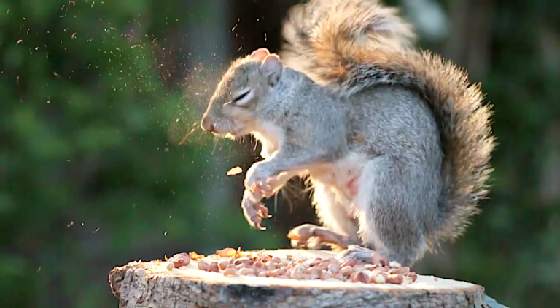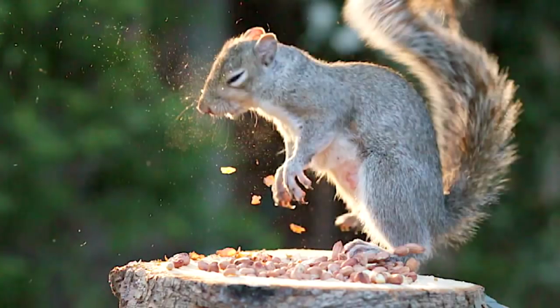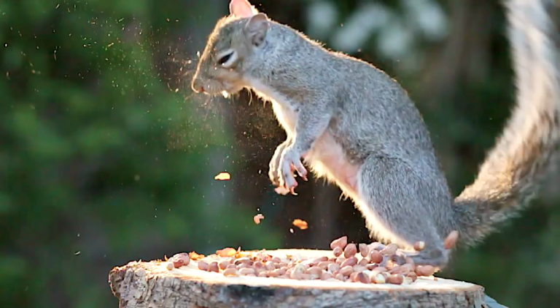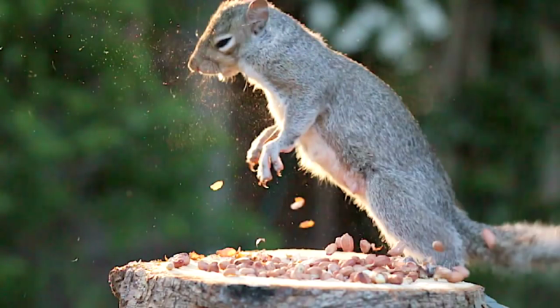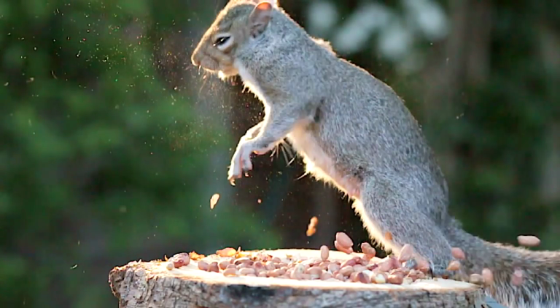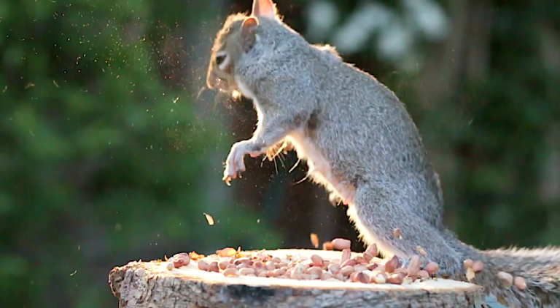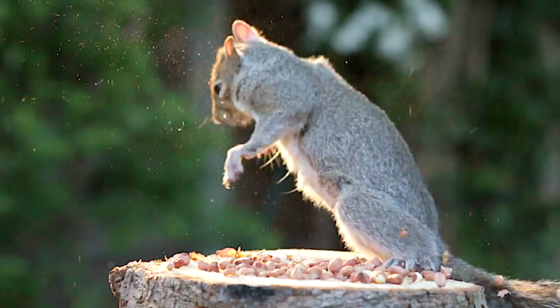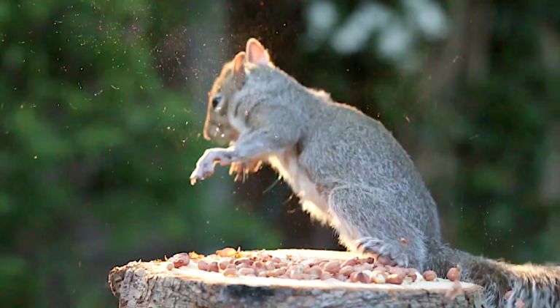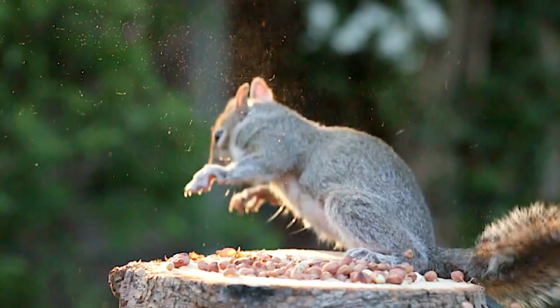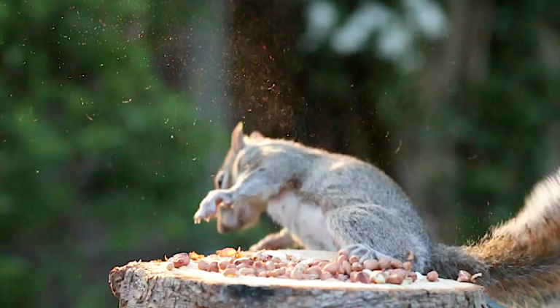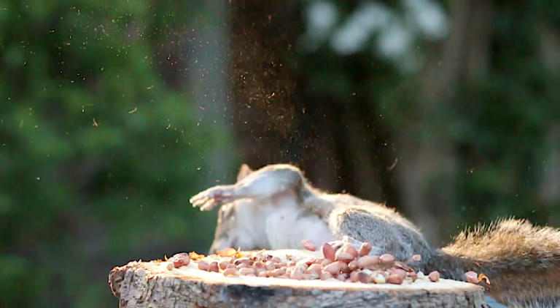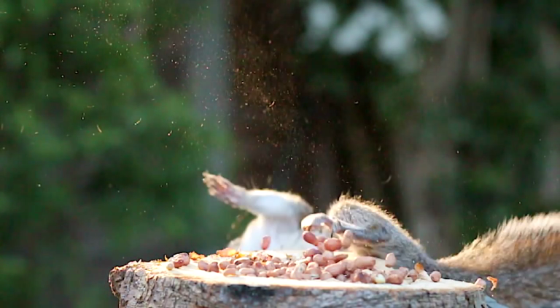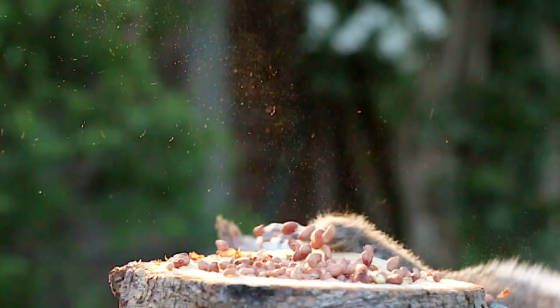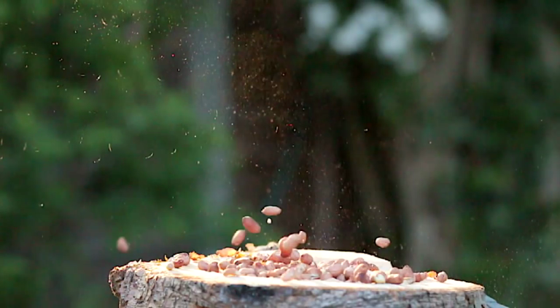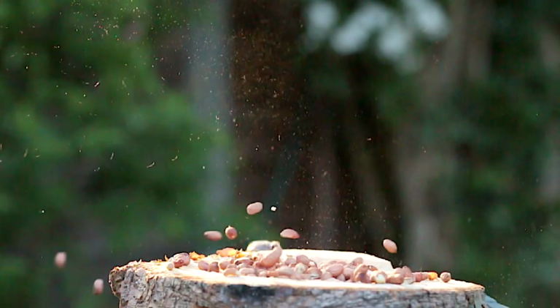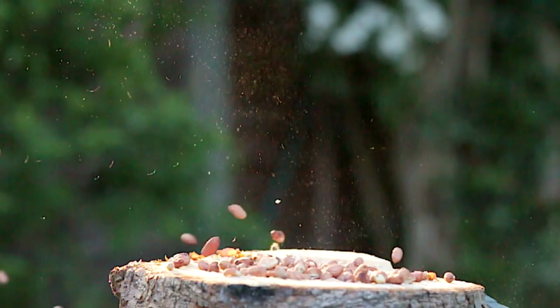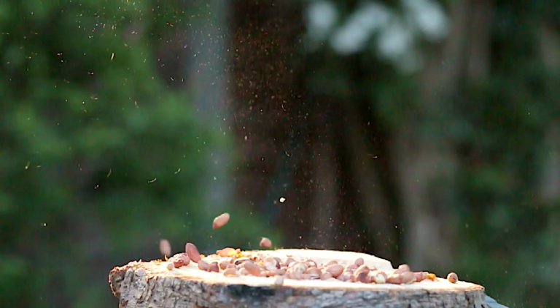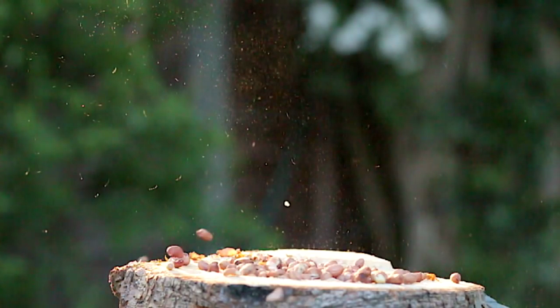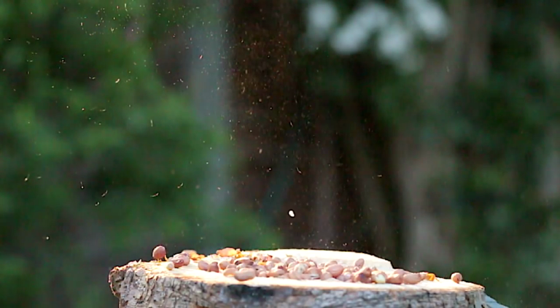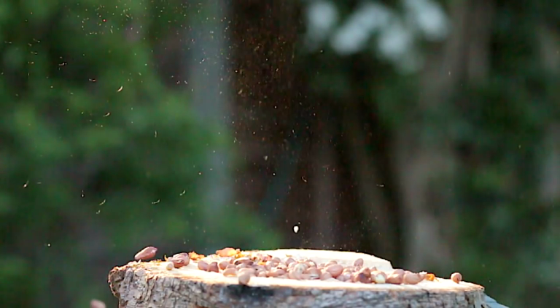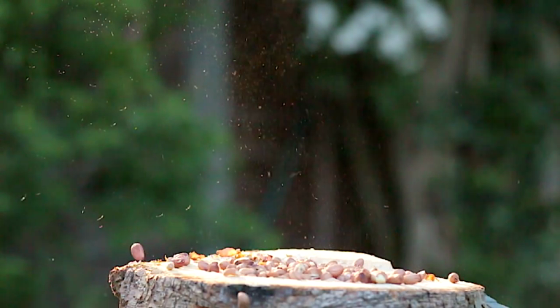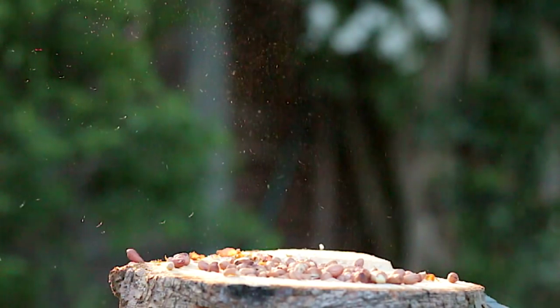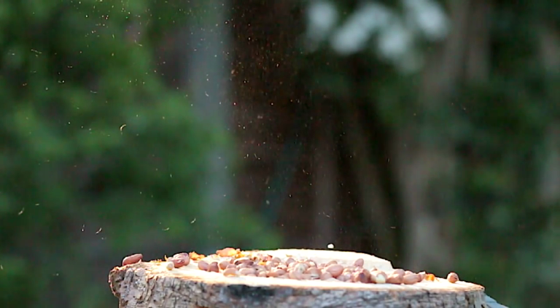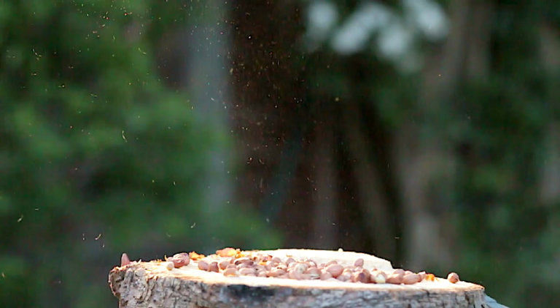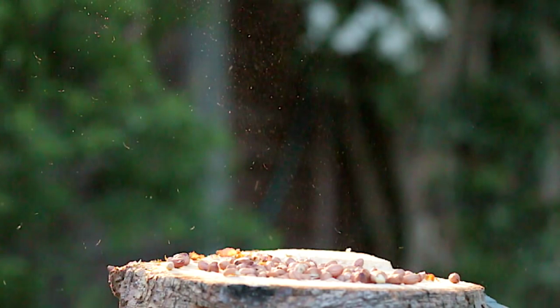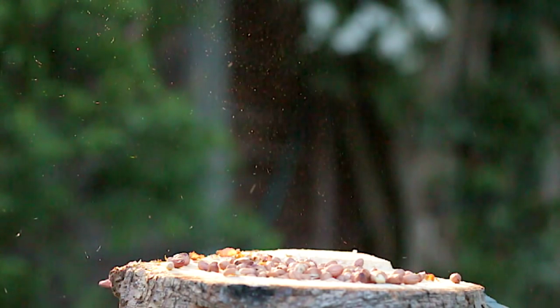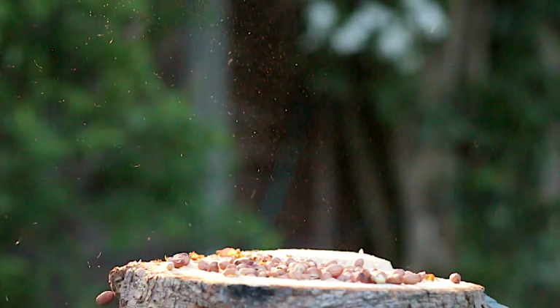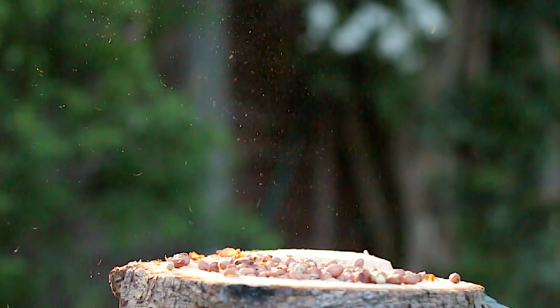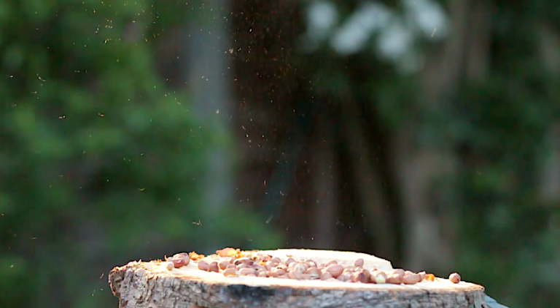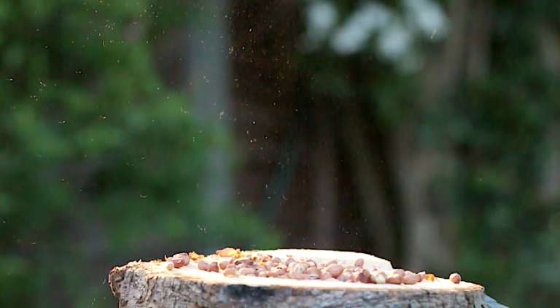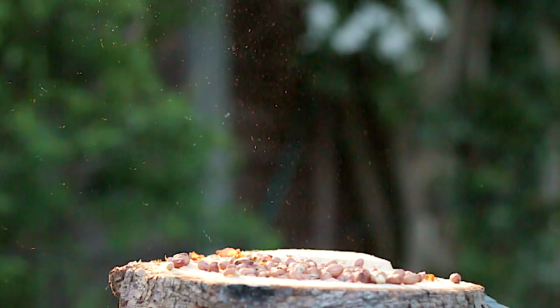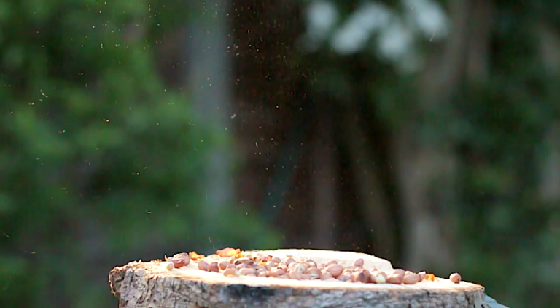Its leg muscles still contract, throwing it forwards and up, but that's just its nerves reacting, and it slumps to the ground. It's proof that a good headshot really does give you instant, humane kills on pests like squirrels.